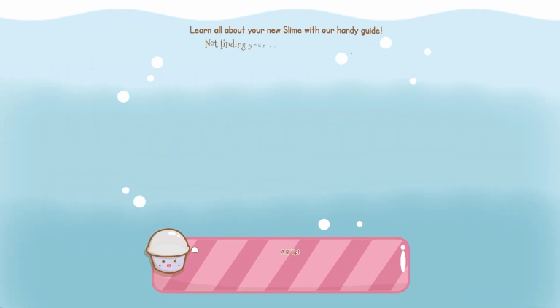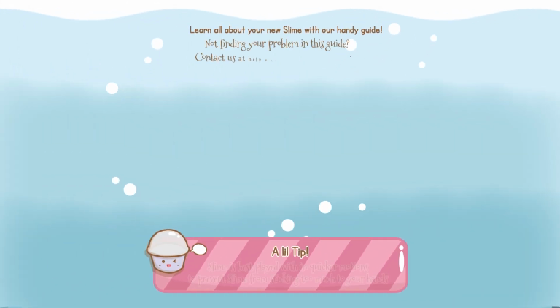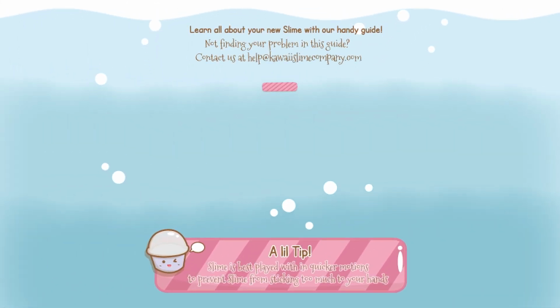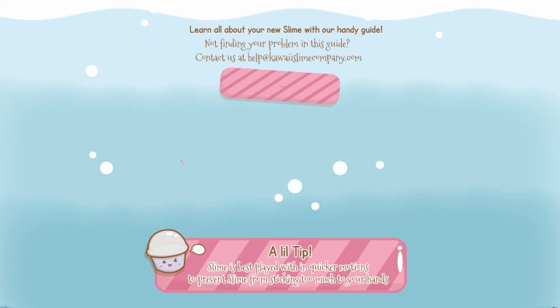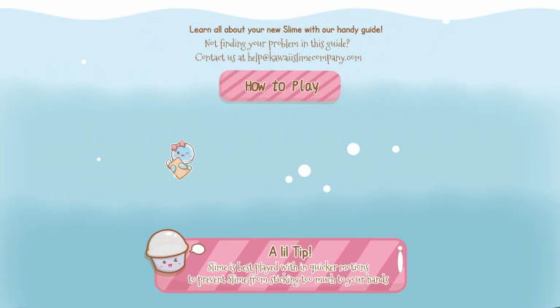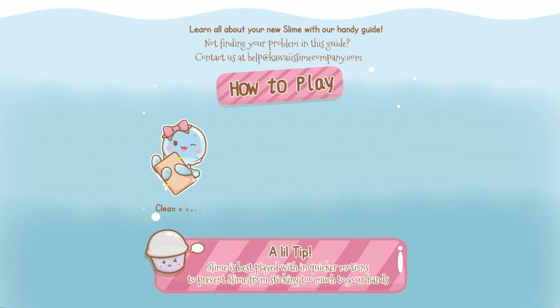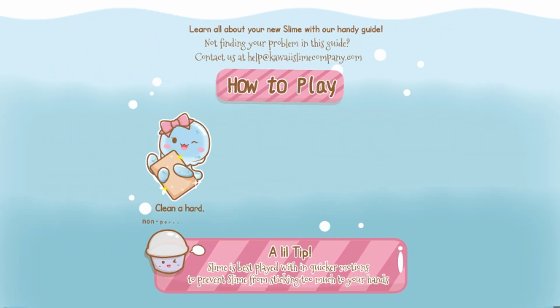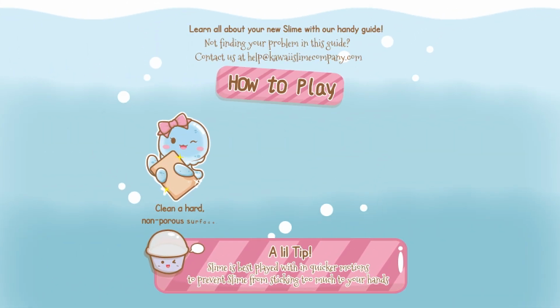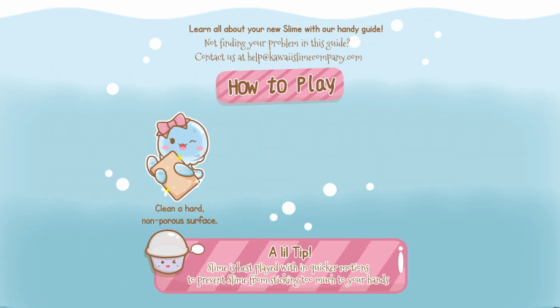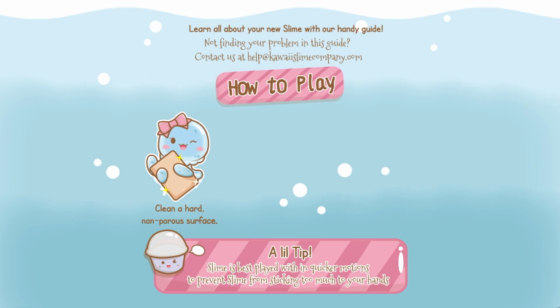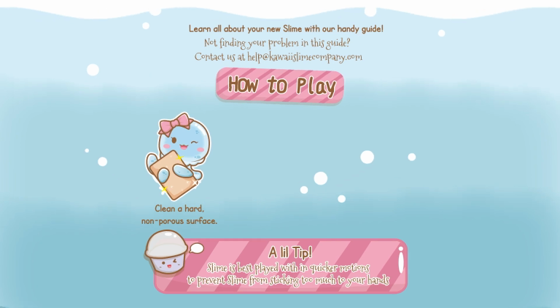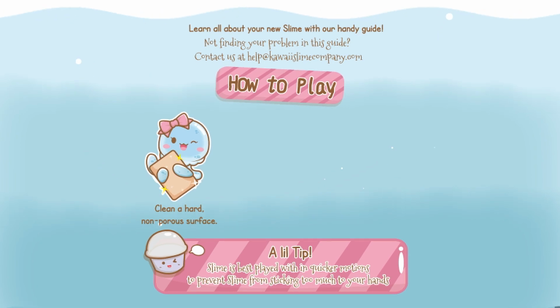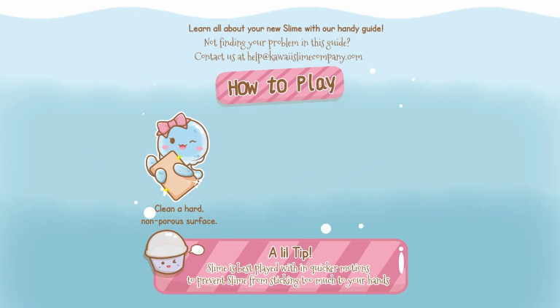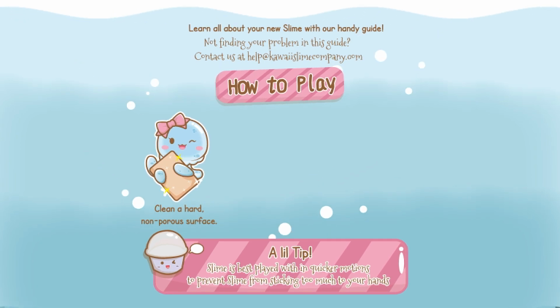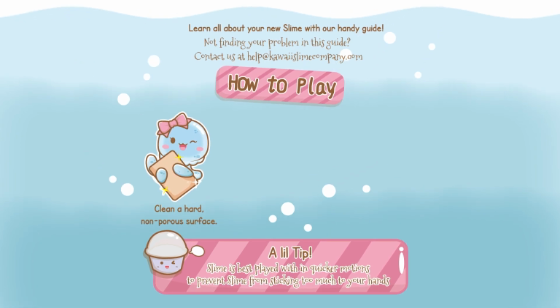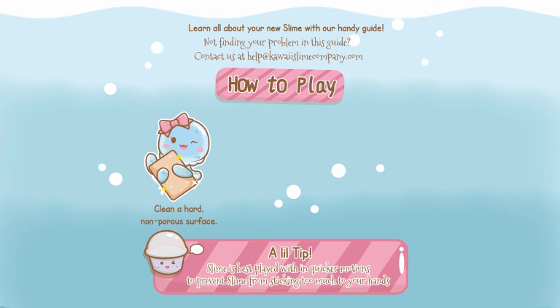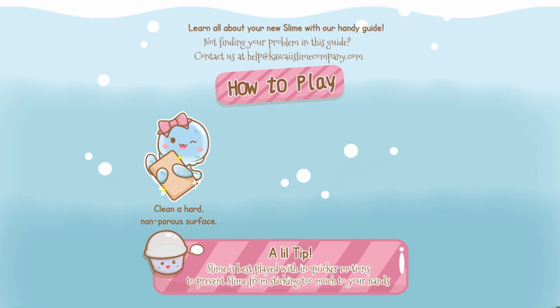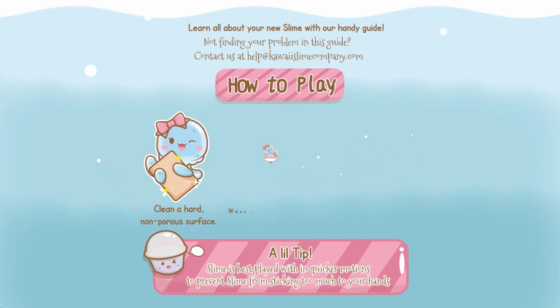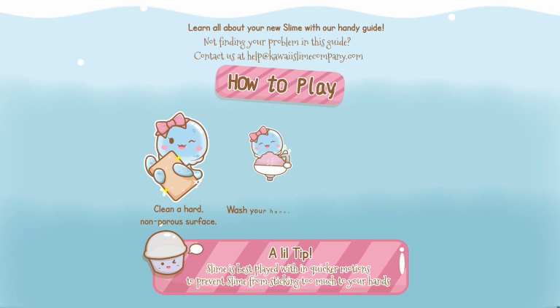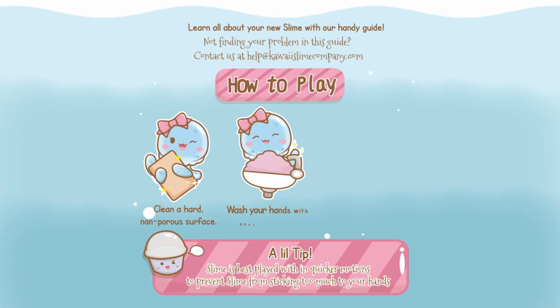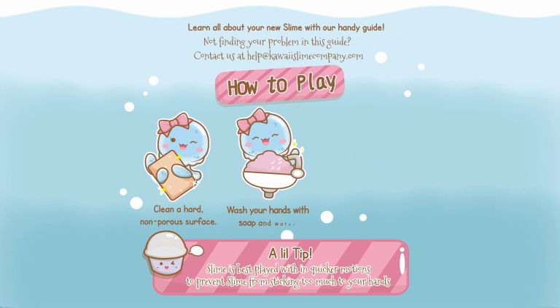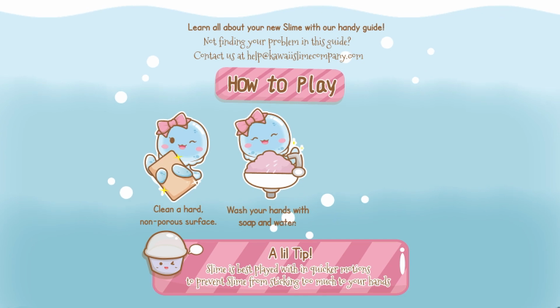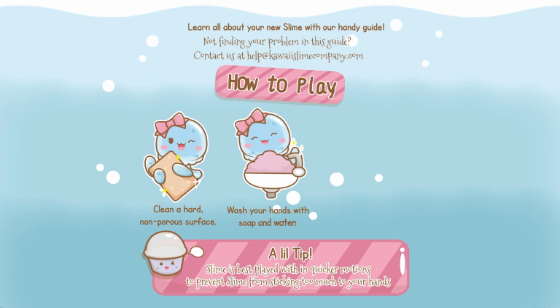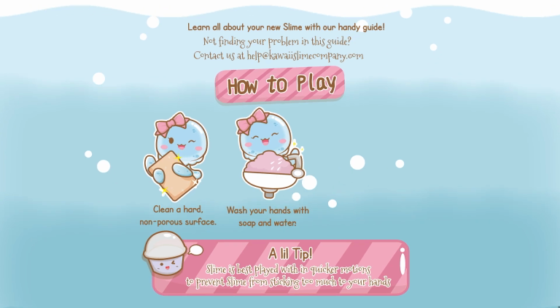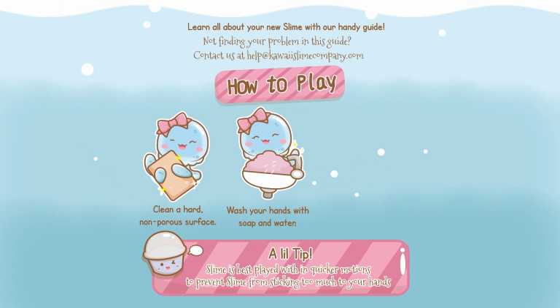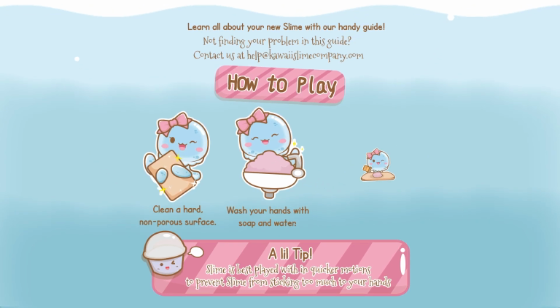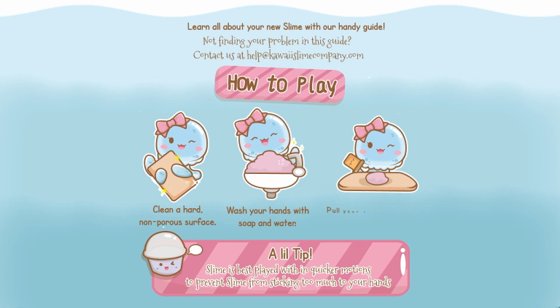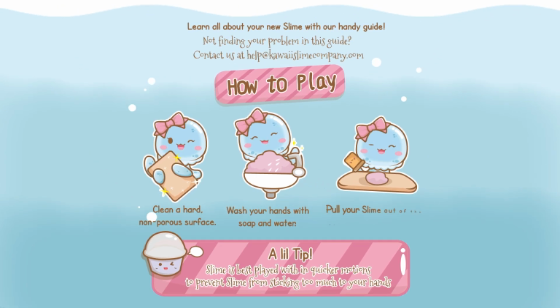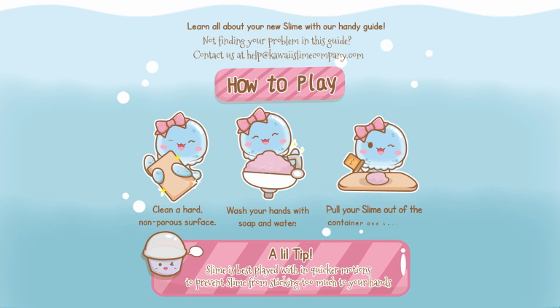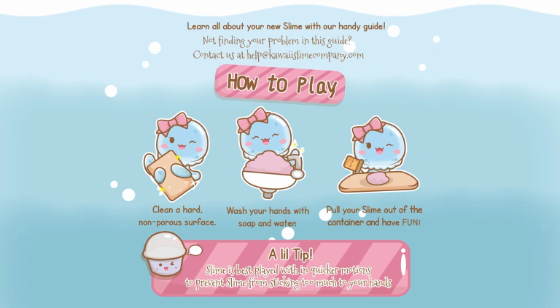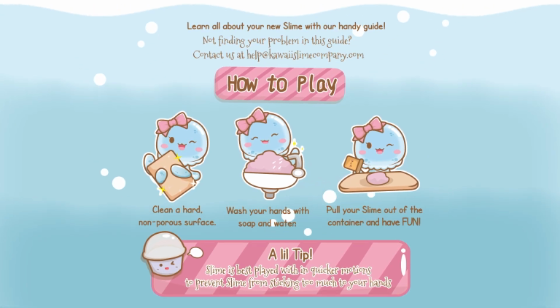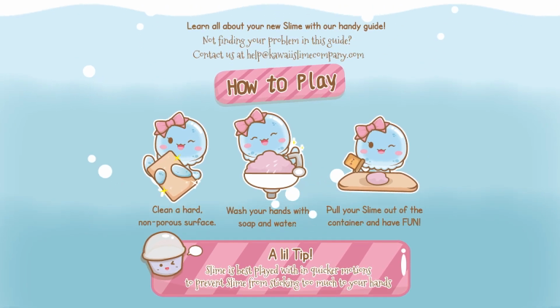Before you play with your slime, you want to clean a hard, non-porous surface like a kitchen countertop or similar. Then you will wash your hands with soap and water. Once you're done, pull your slime out of the container and have fun!